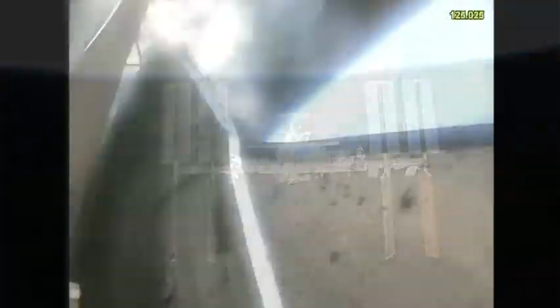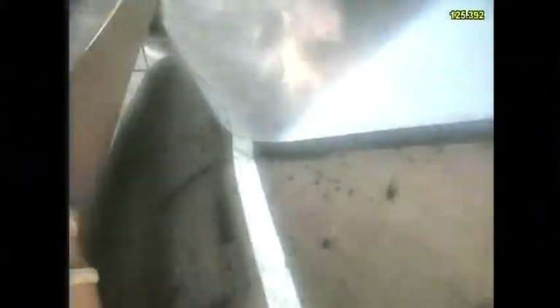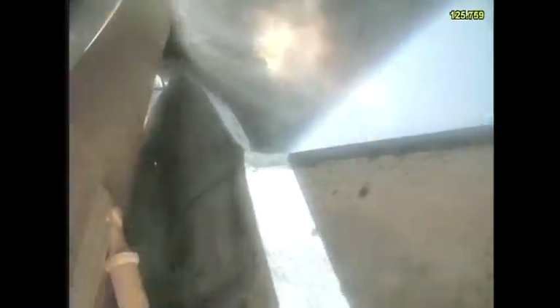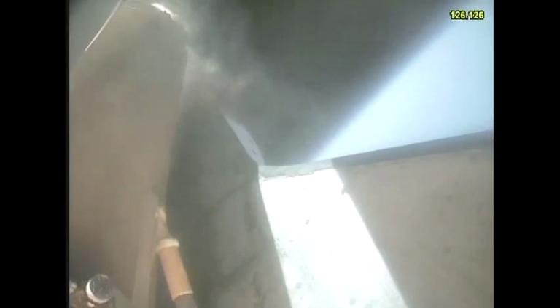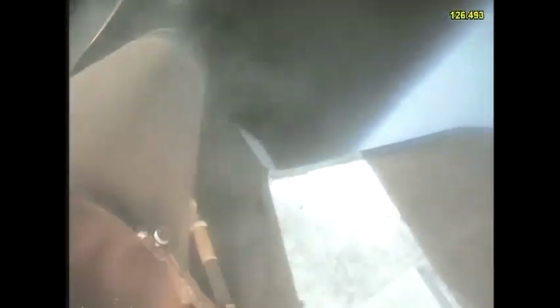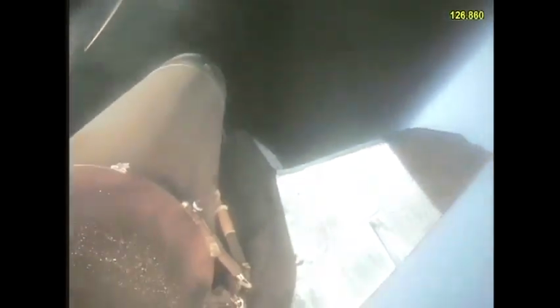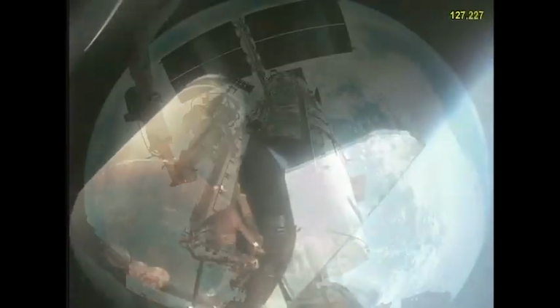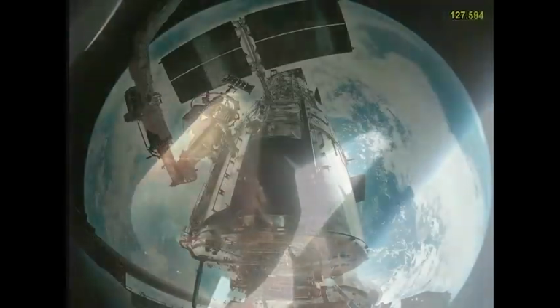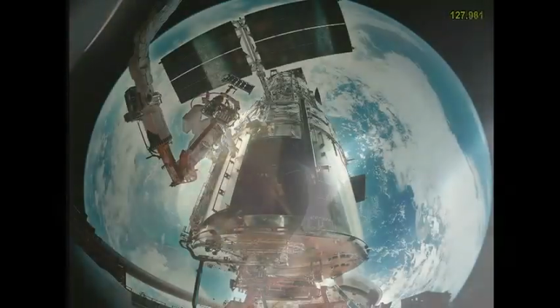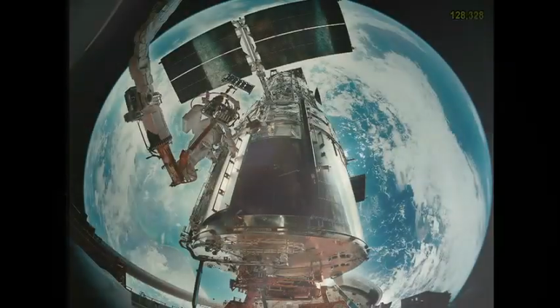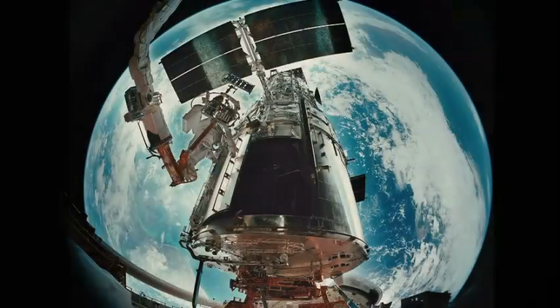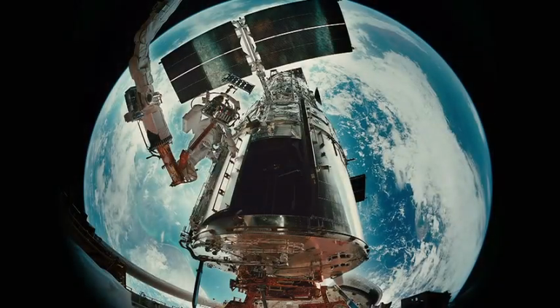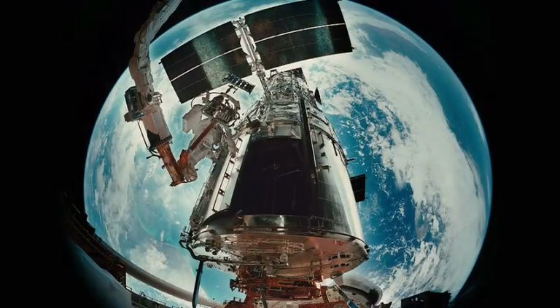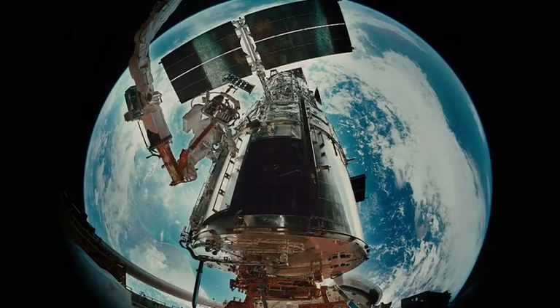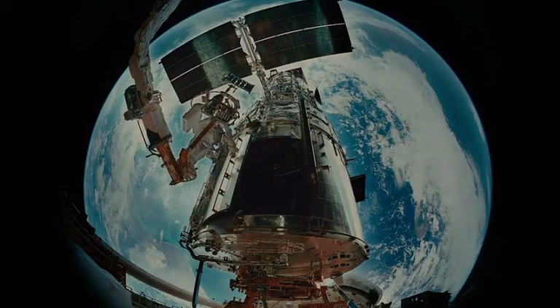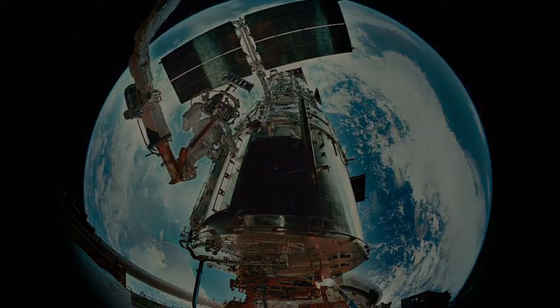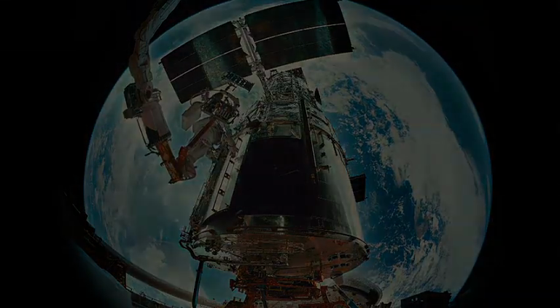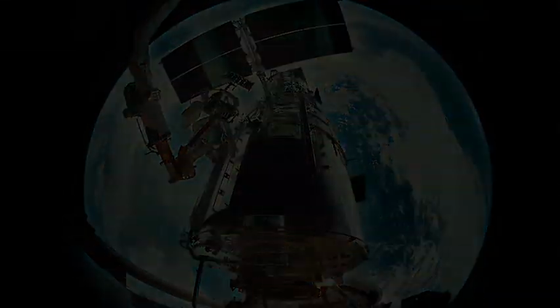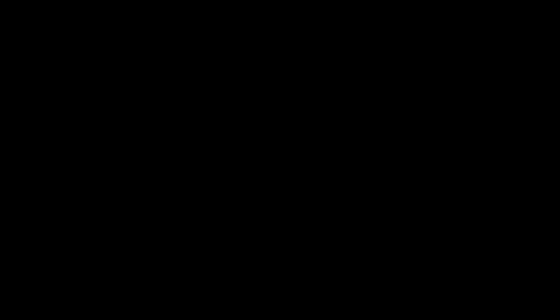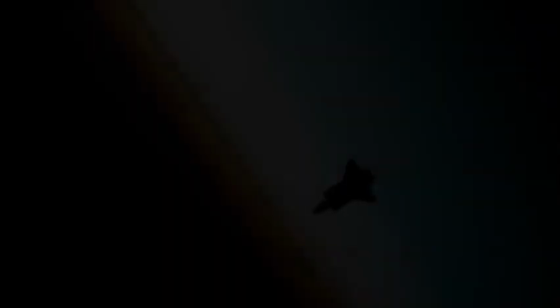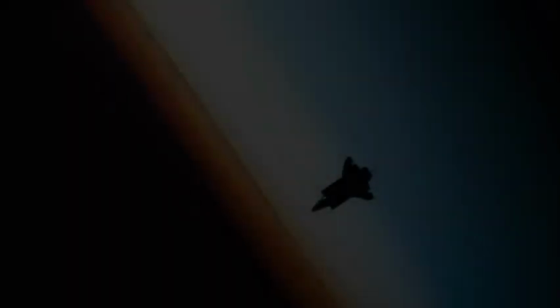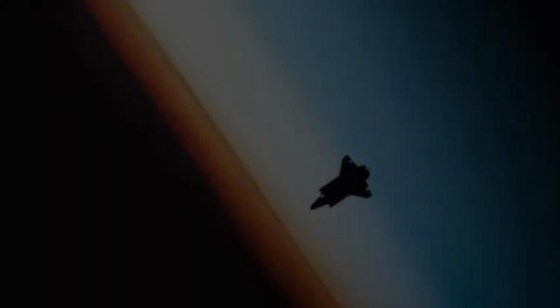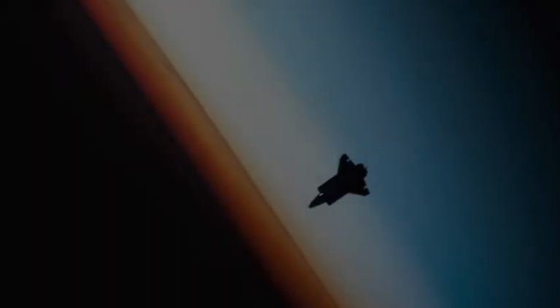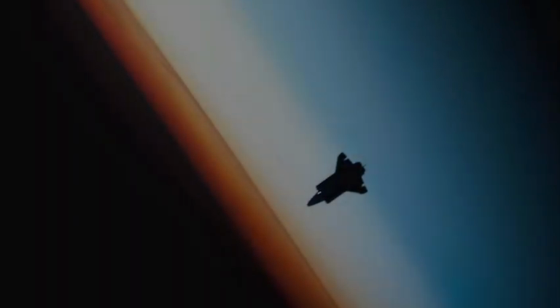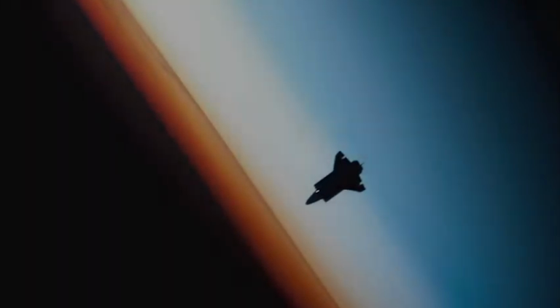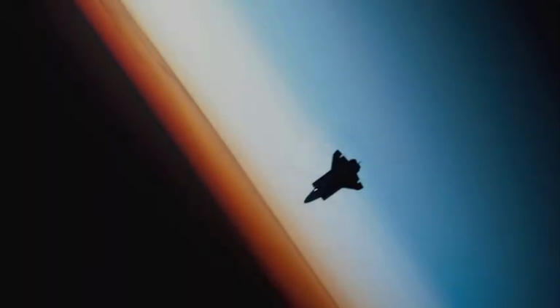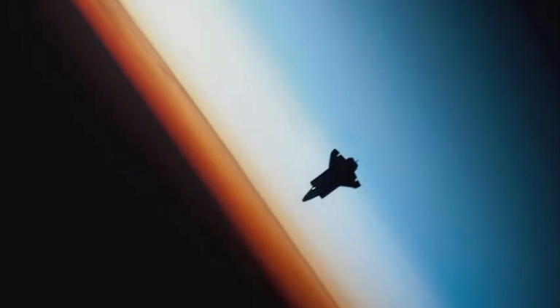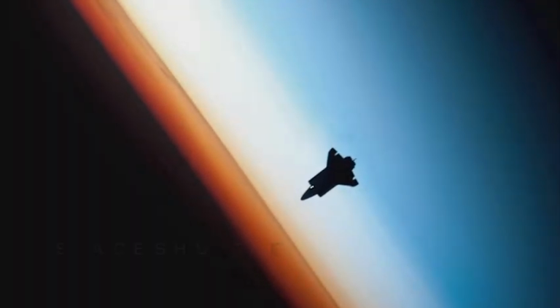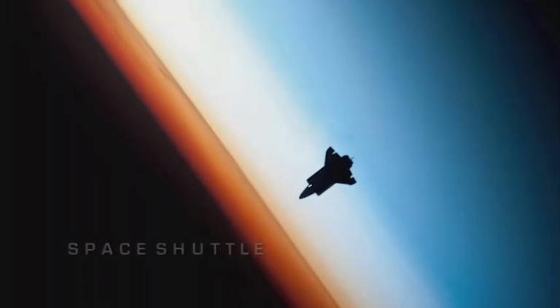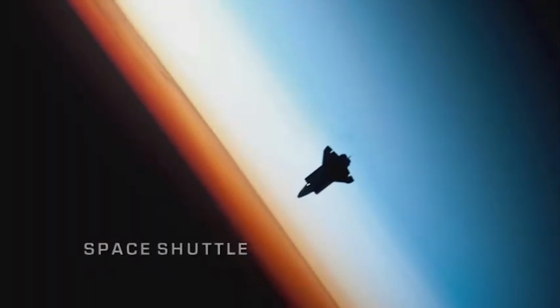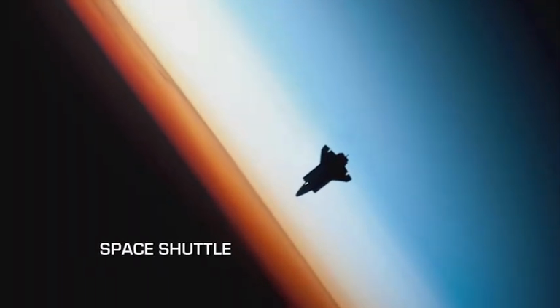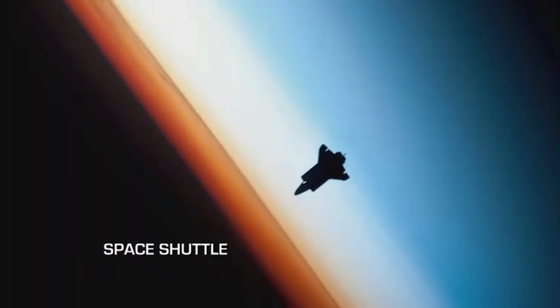As 30 years of flight draw to a close, its legacy is one of unsurpassed achievement. NASA Space Shuttle.